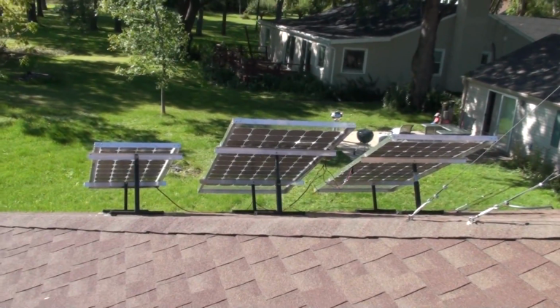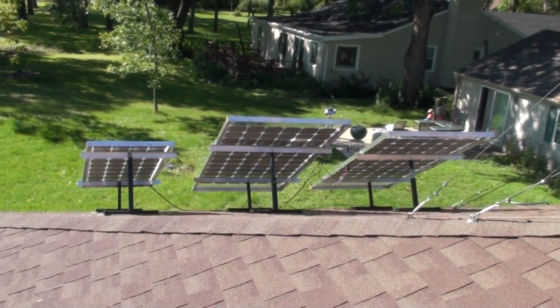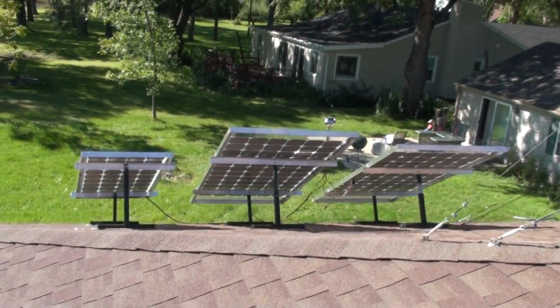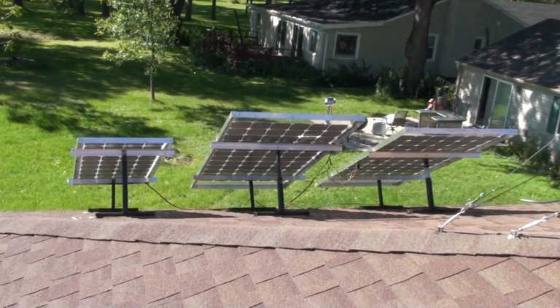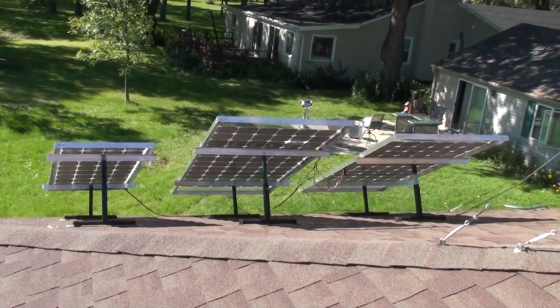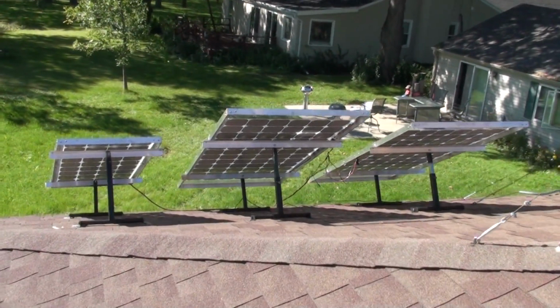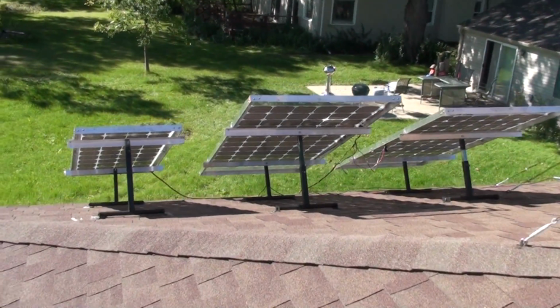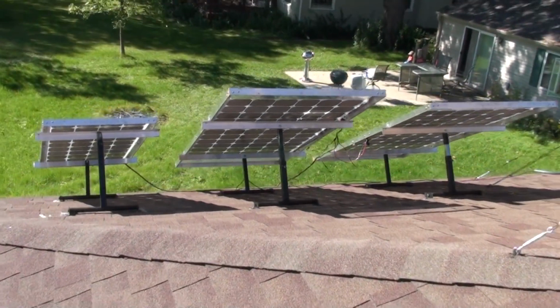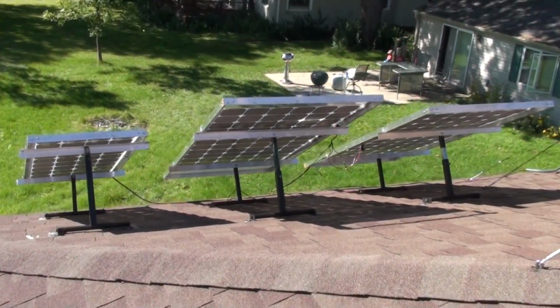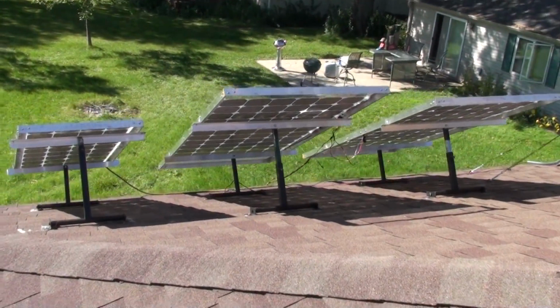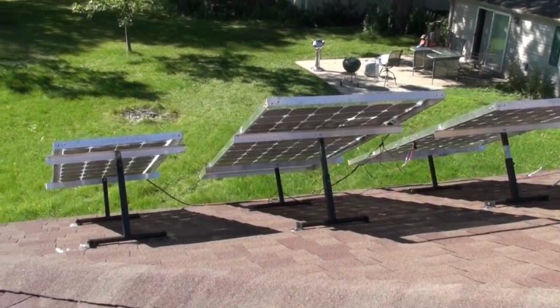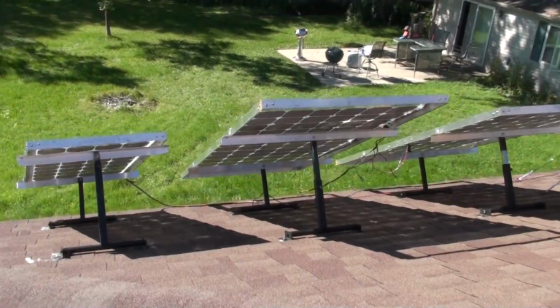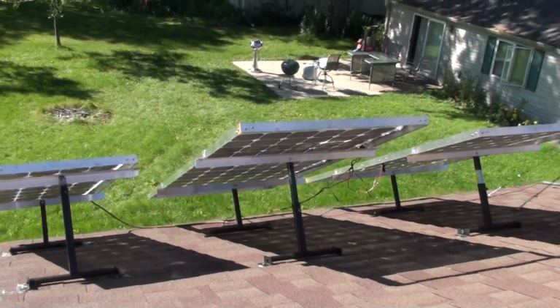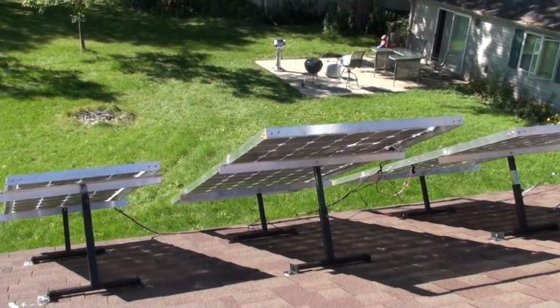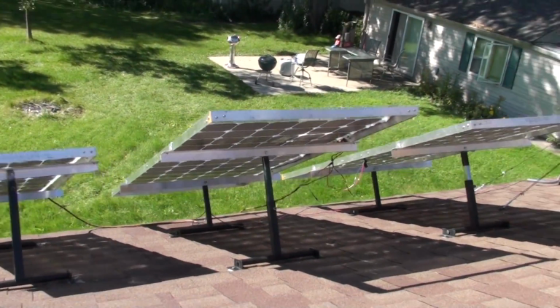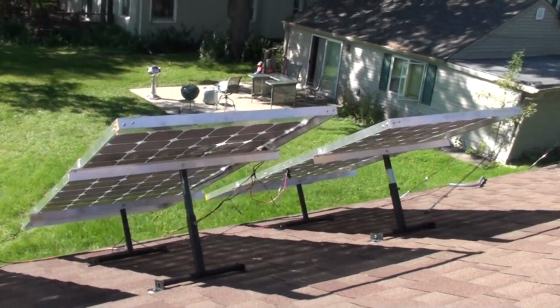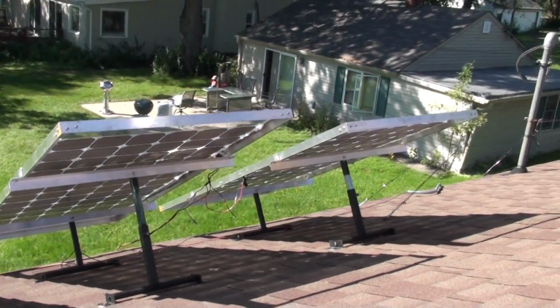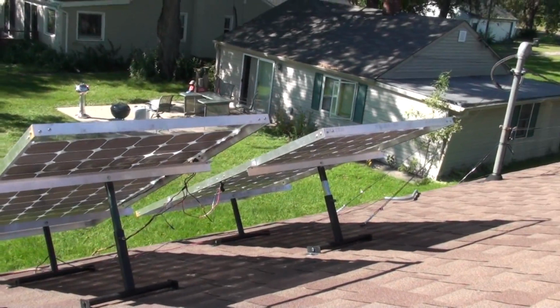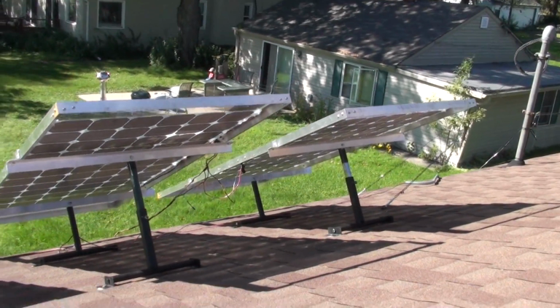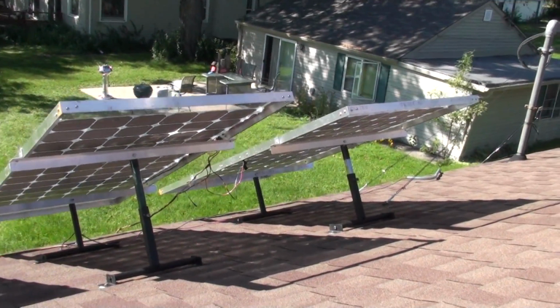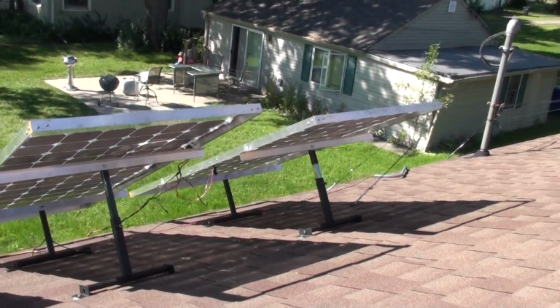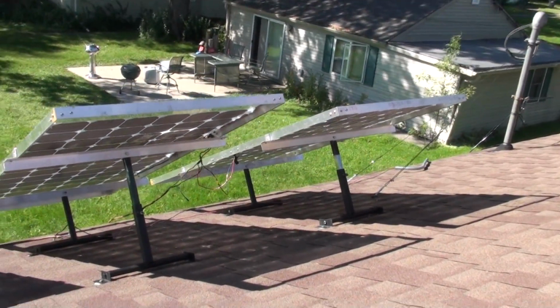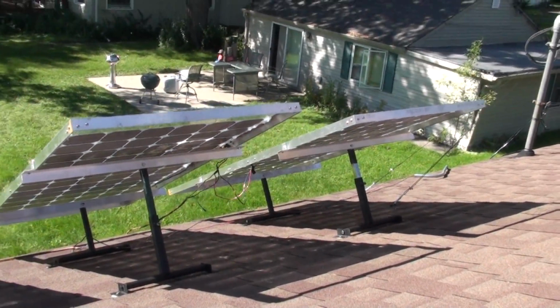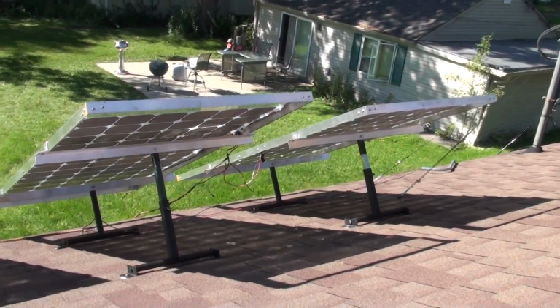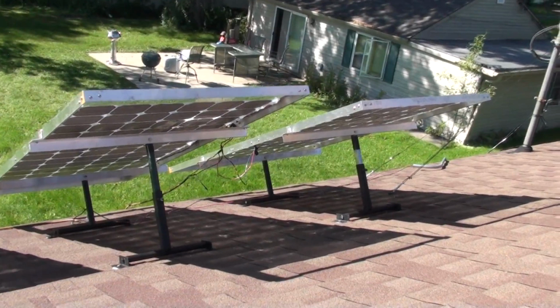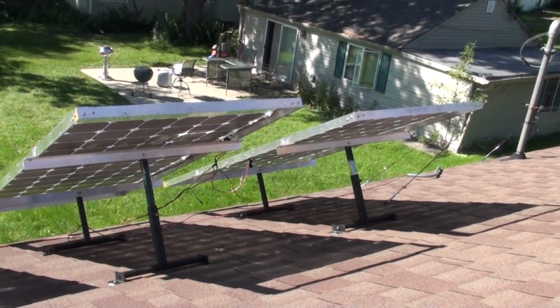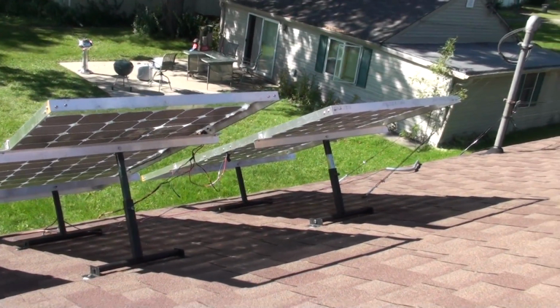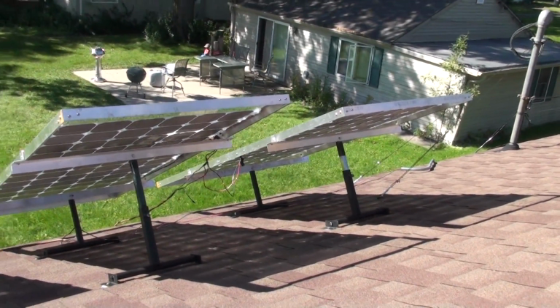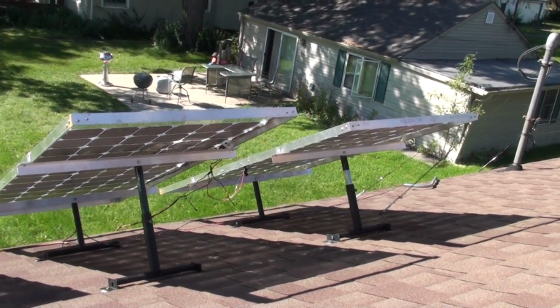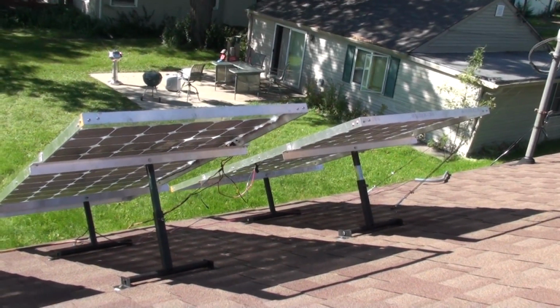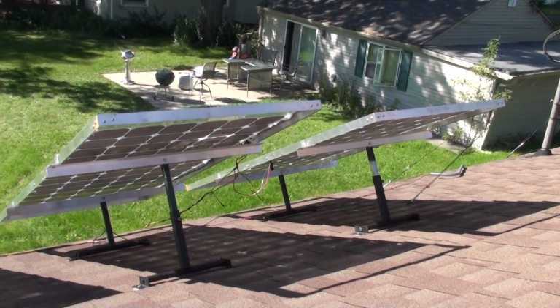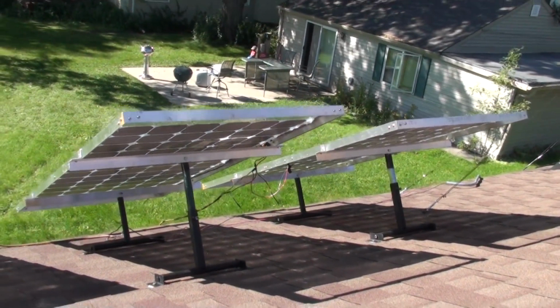I thought I'd get some shots of my completed solar panels here. I had the one on eBay and I had the two doubles here. The wiring is just temporary — that's going to get changed and tidied up a little bit.